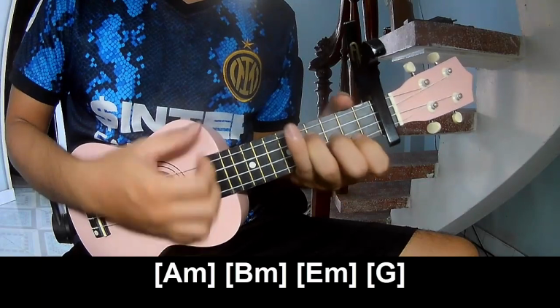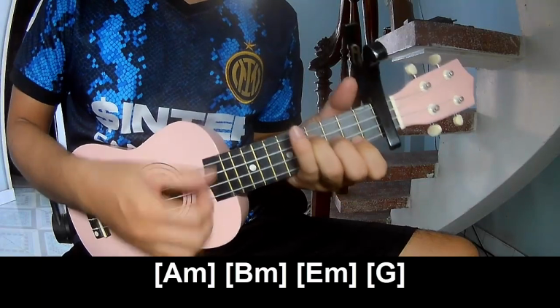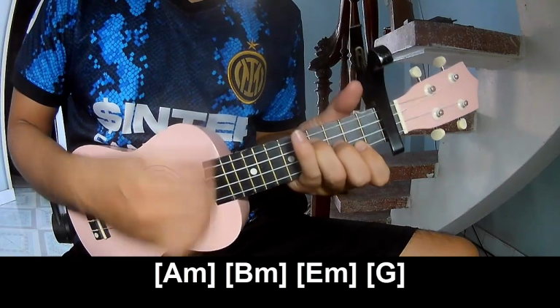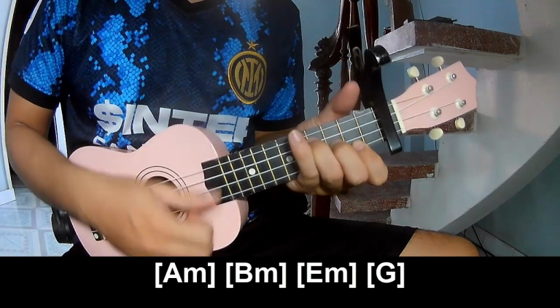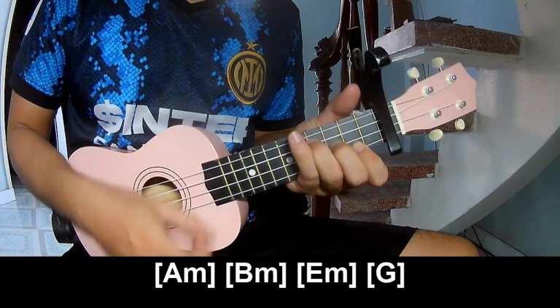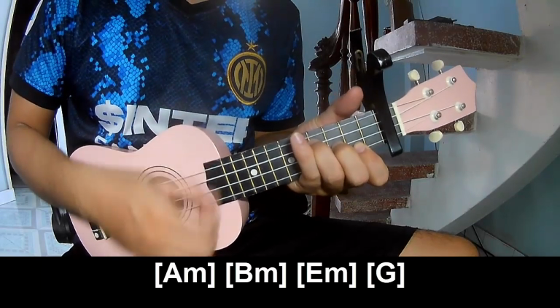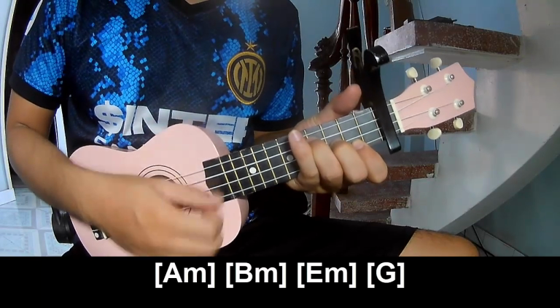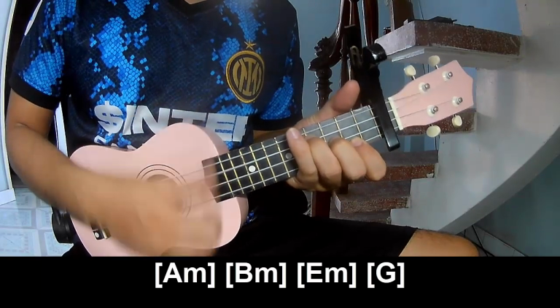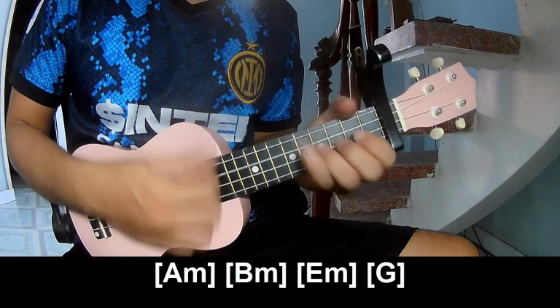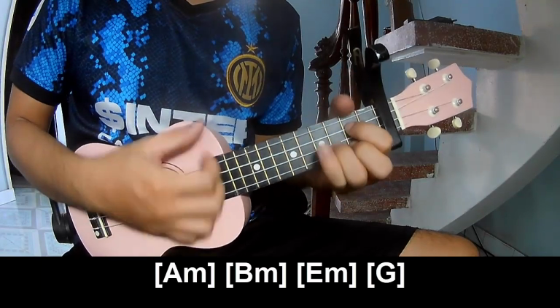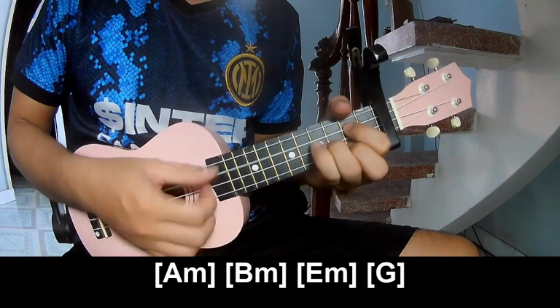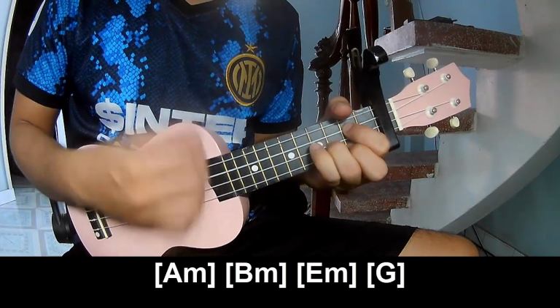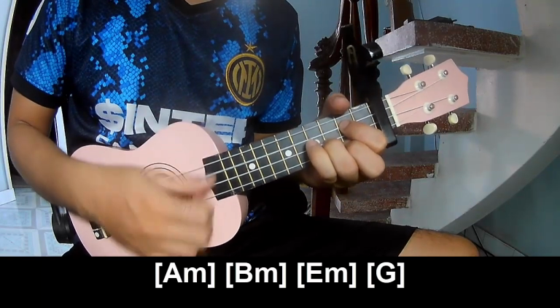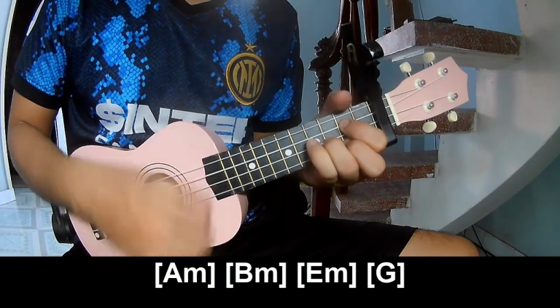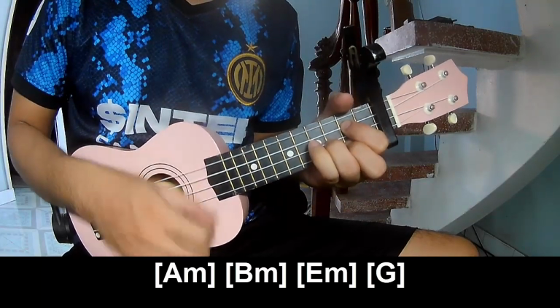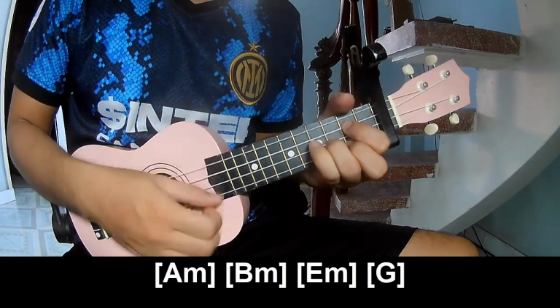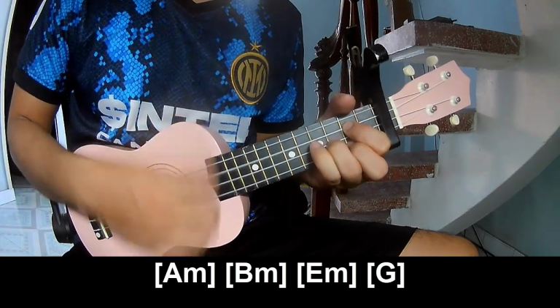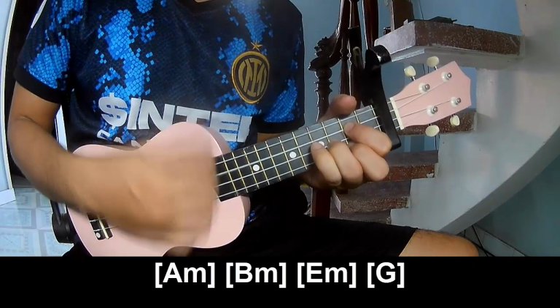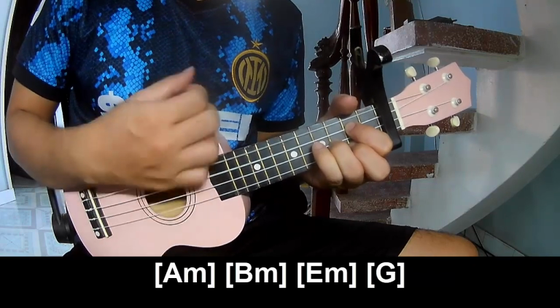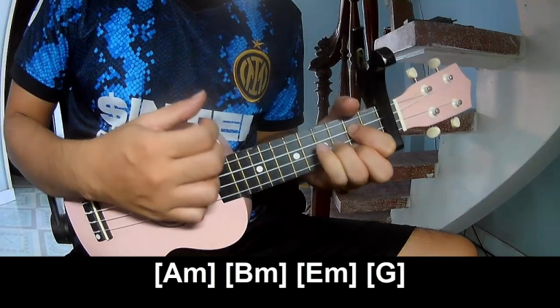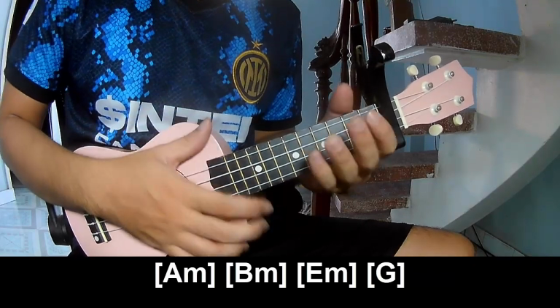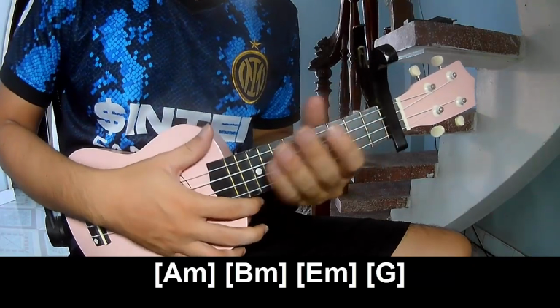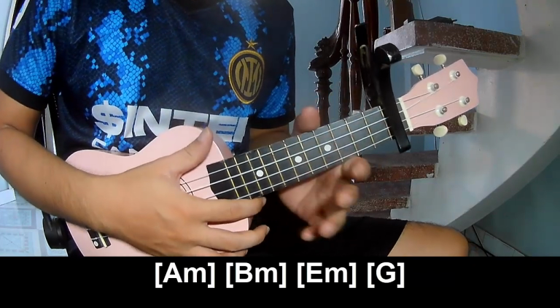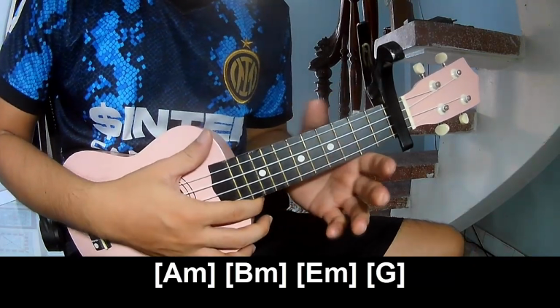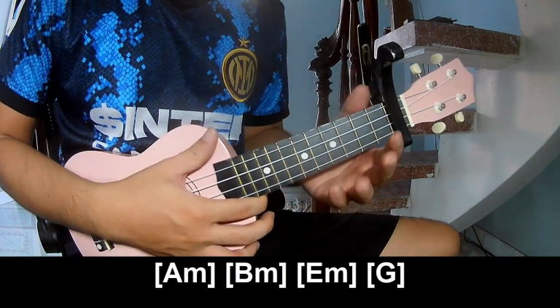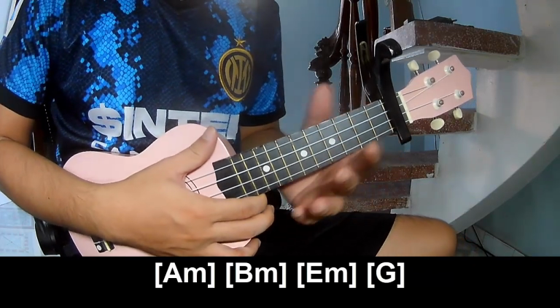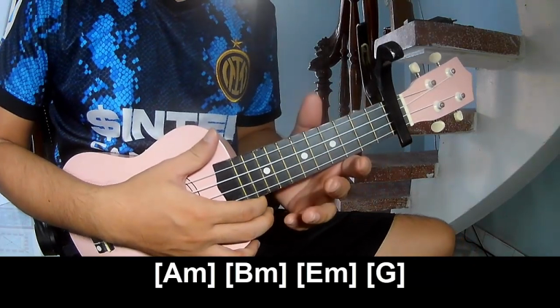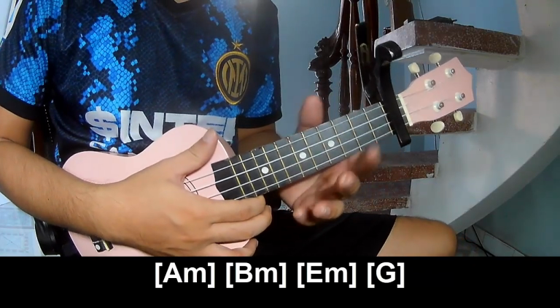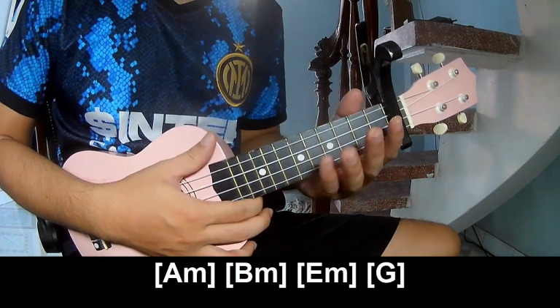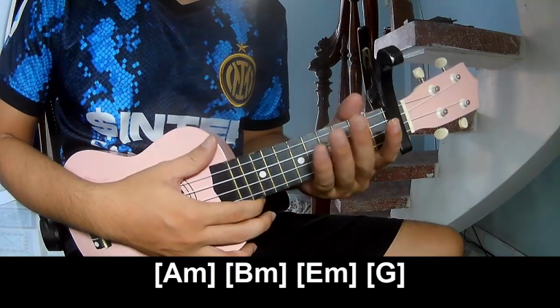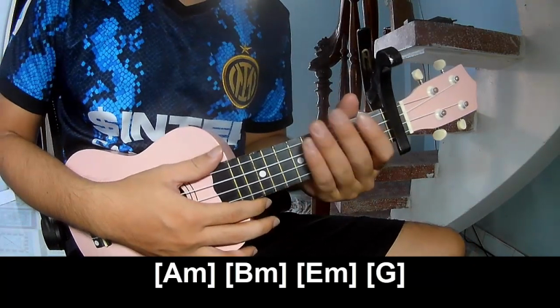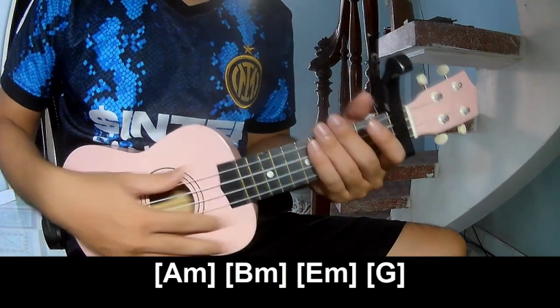Em and G. Hit the strumming in the same way for the chorus. Thank you for watching and see you again.